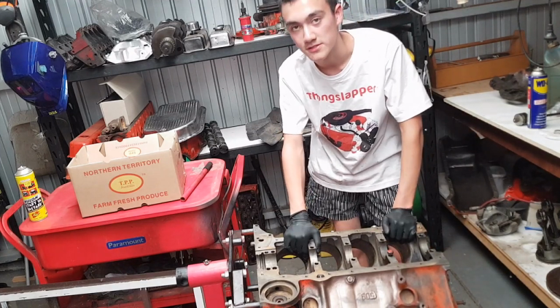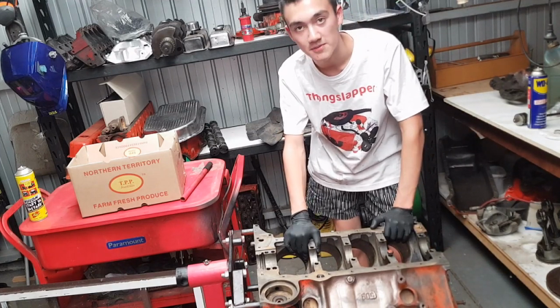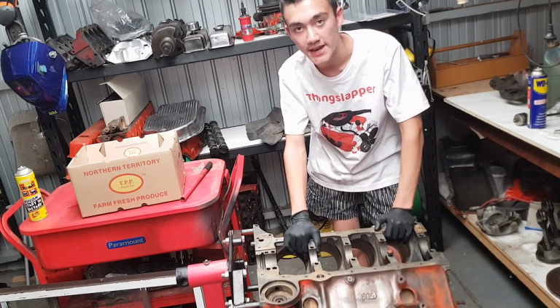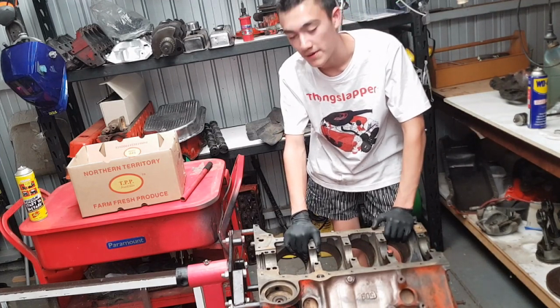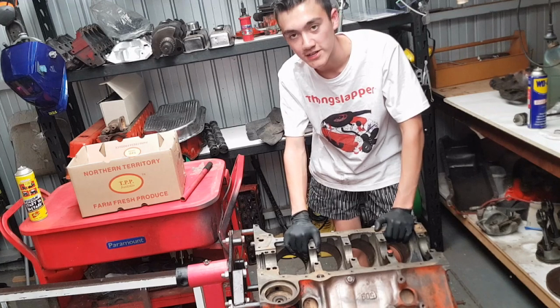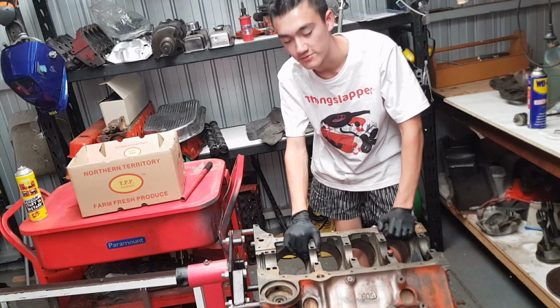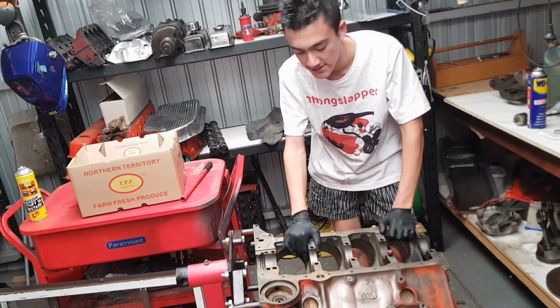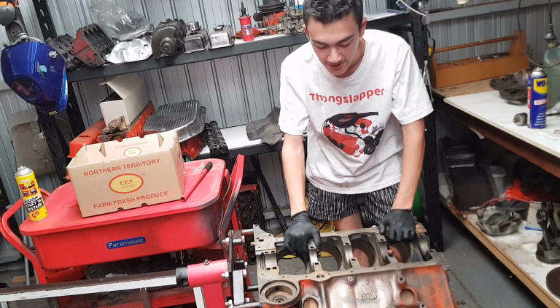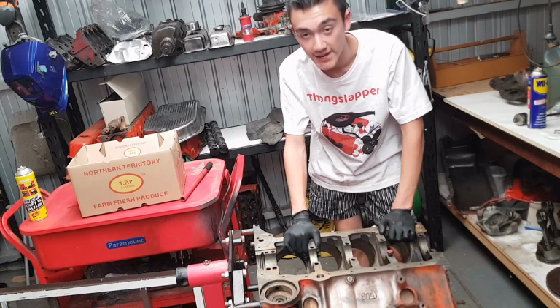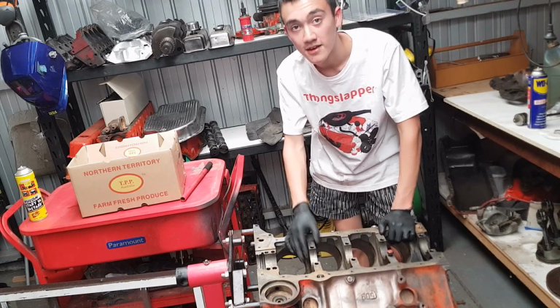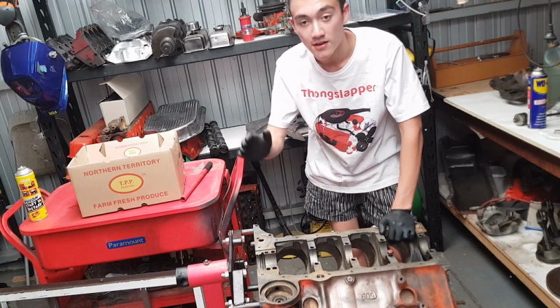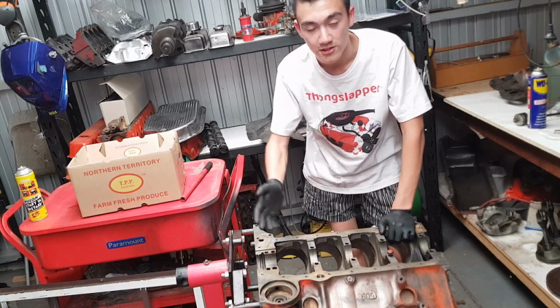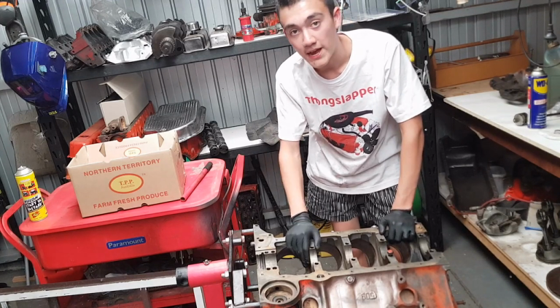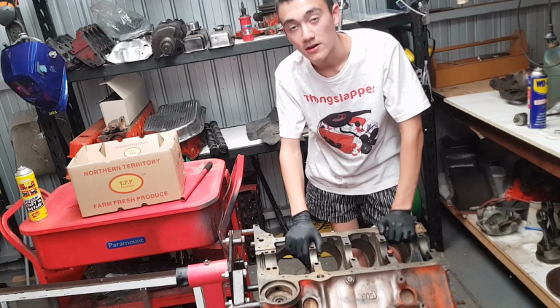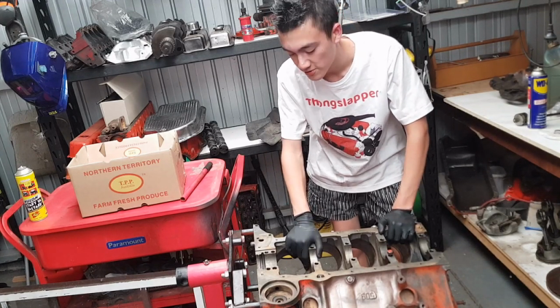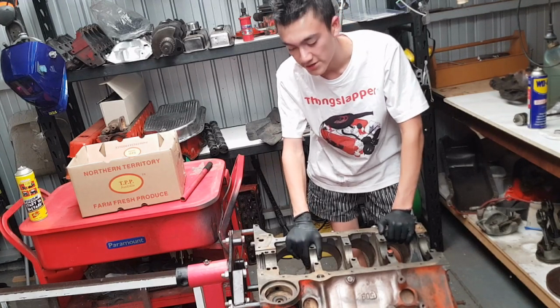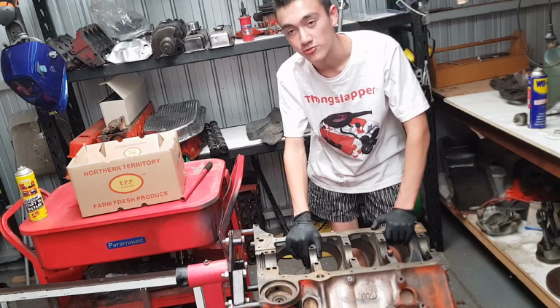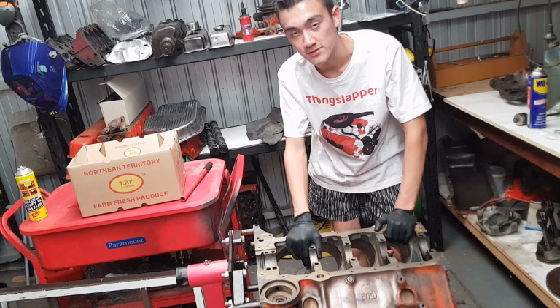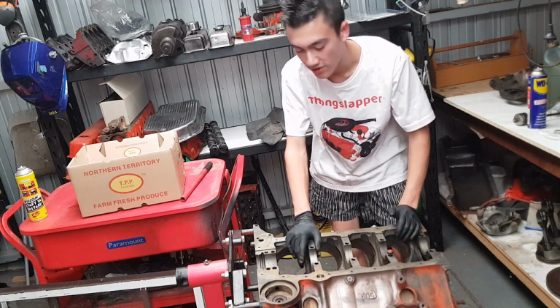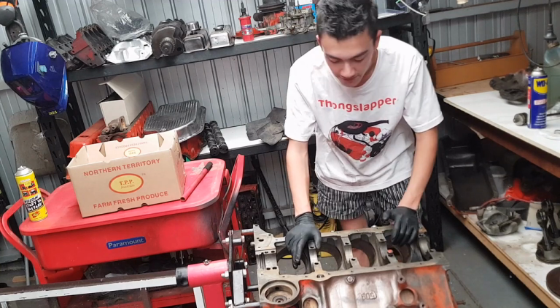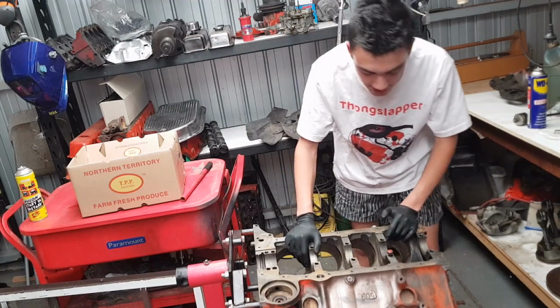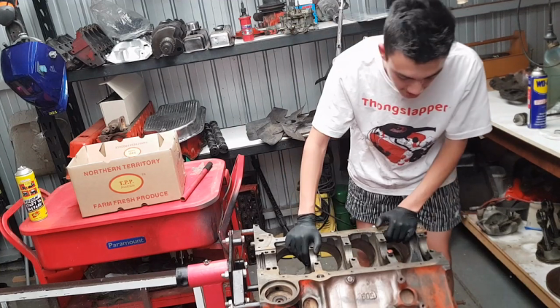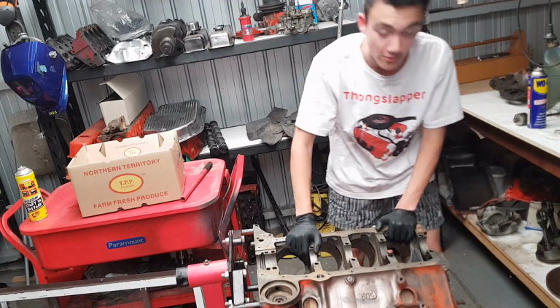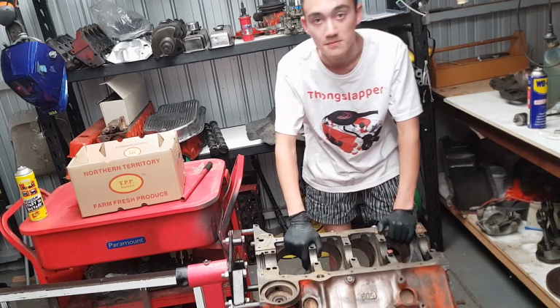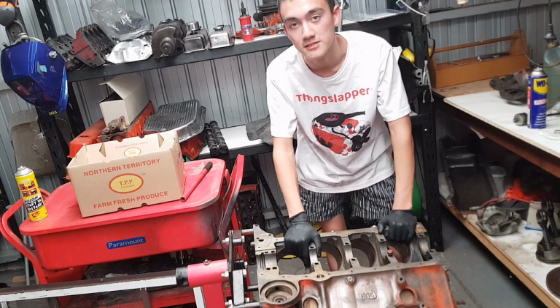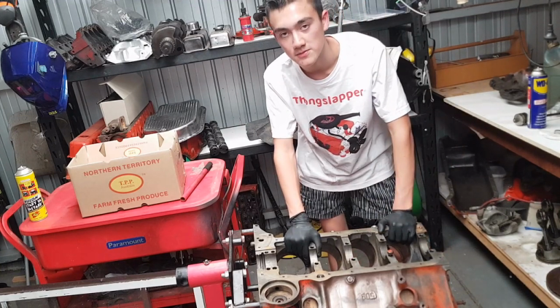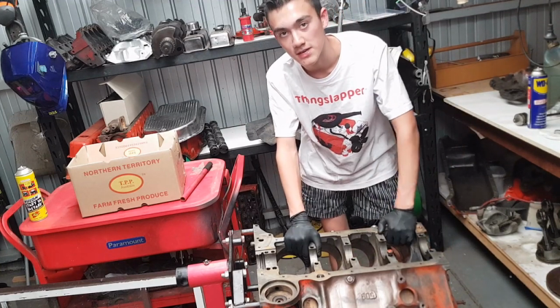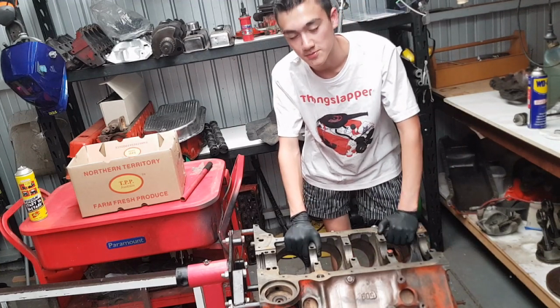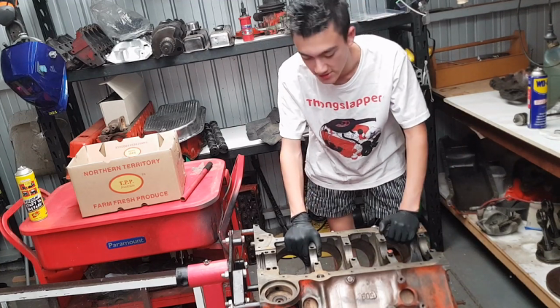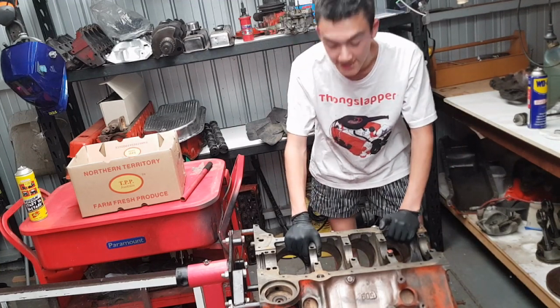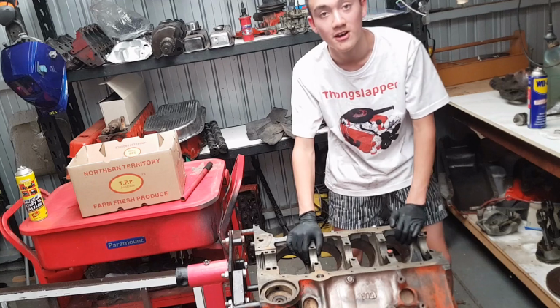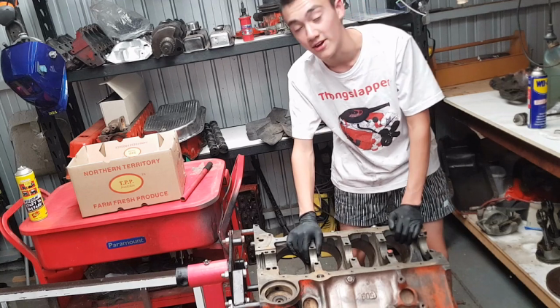The 400 was never designed to be a powerful engine. It was always designed to be a low-power, high-torque motor to go in trucks — never a high-performance engine. But it was the biggest displacement you could get in a small block Chevy, which is why I have one.